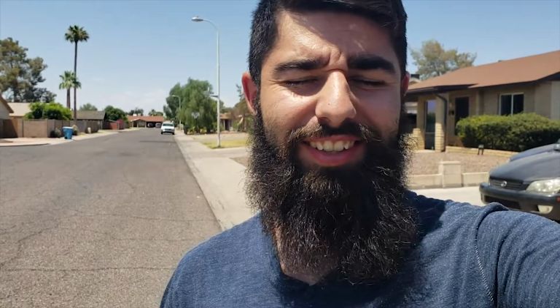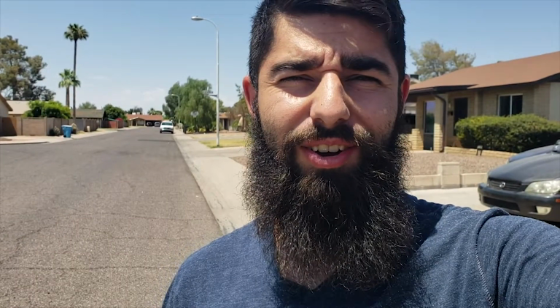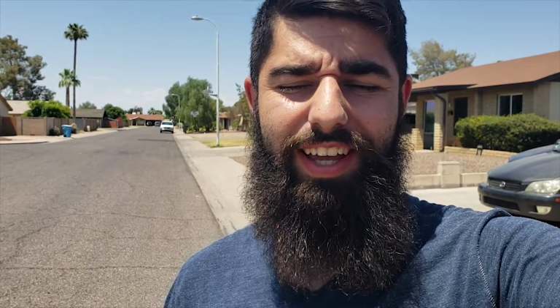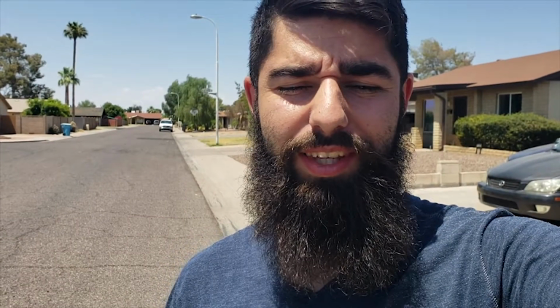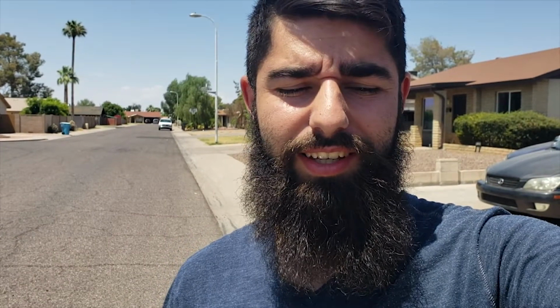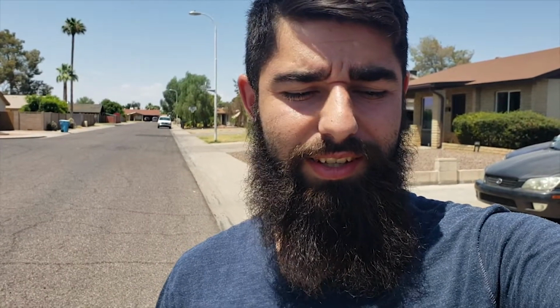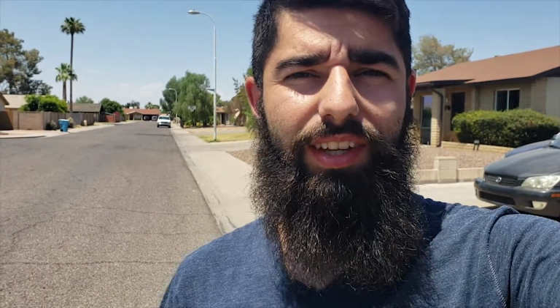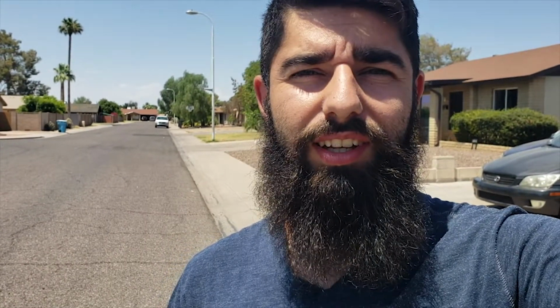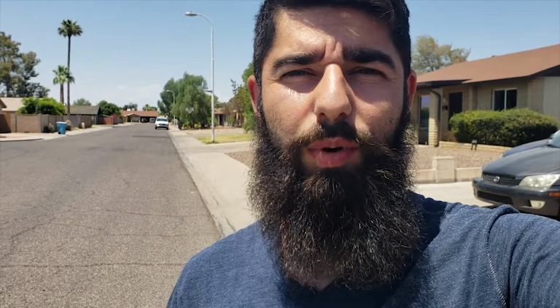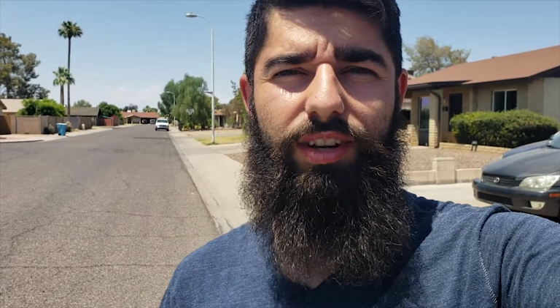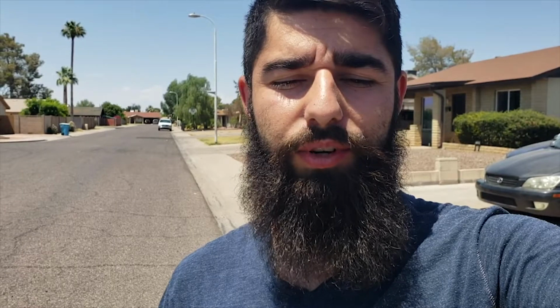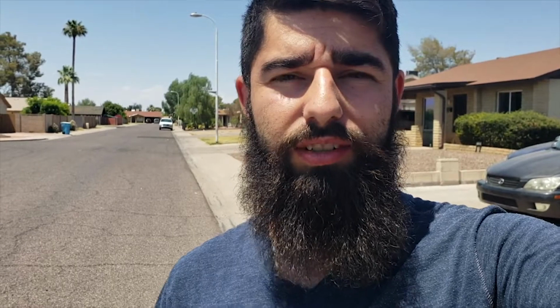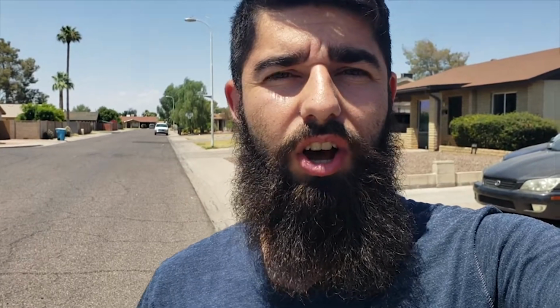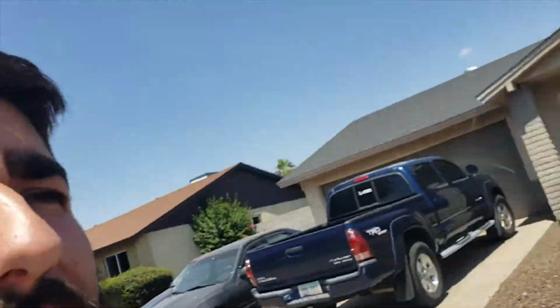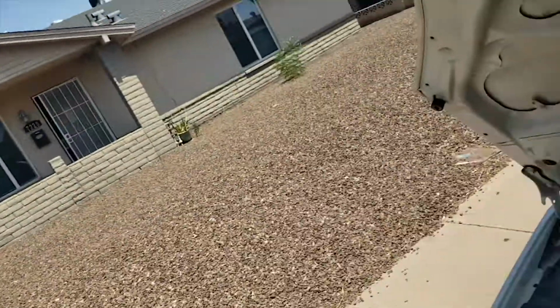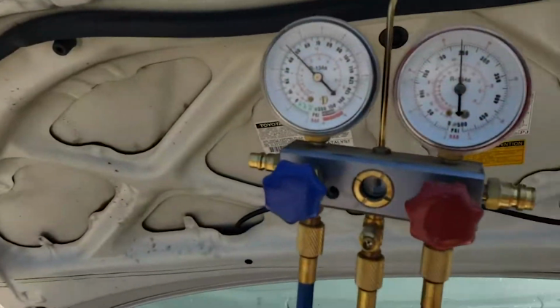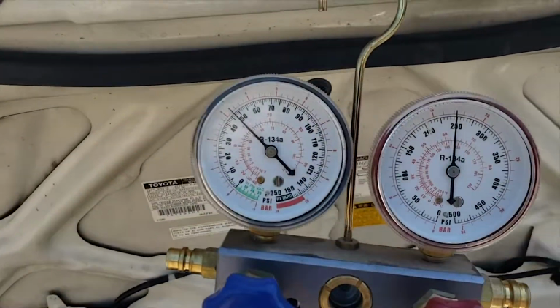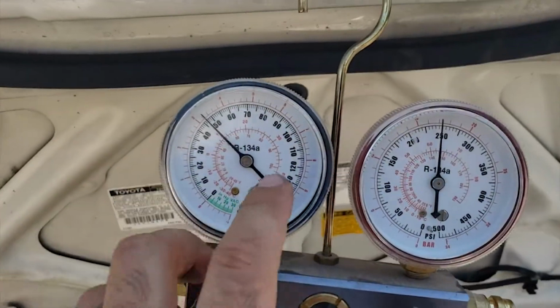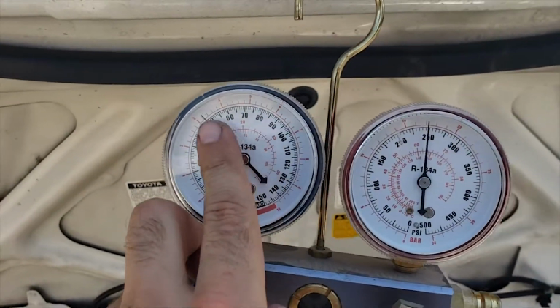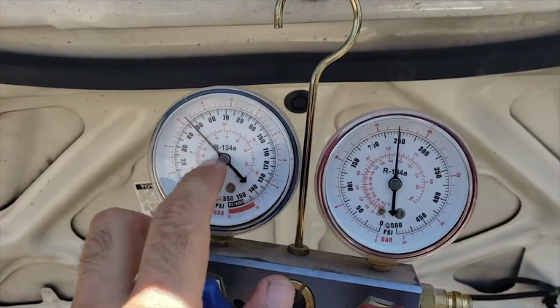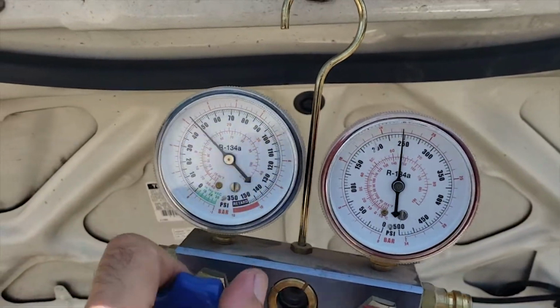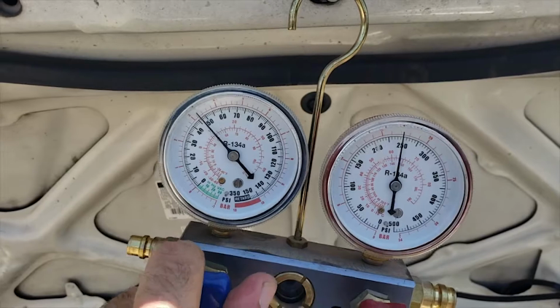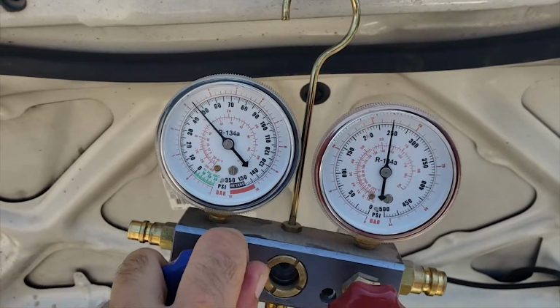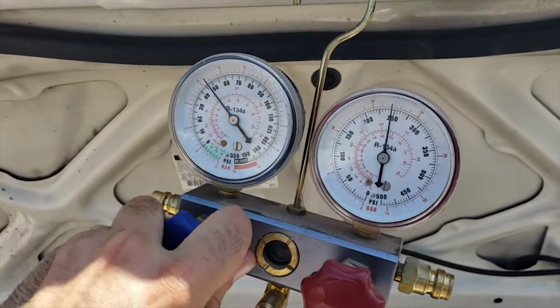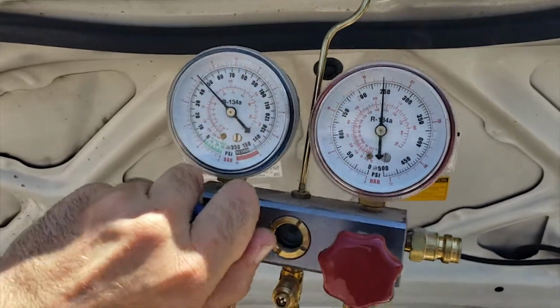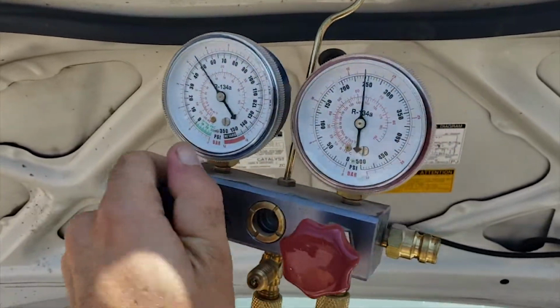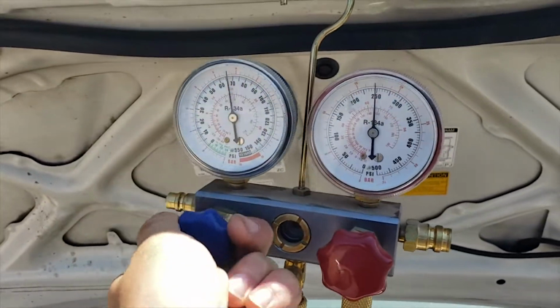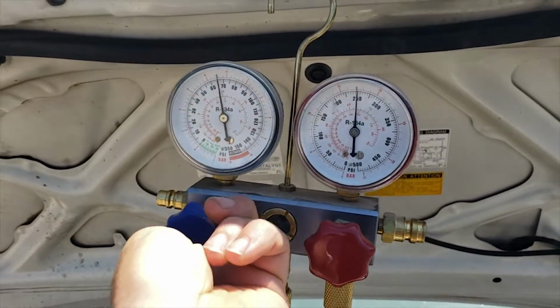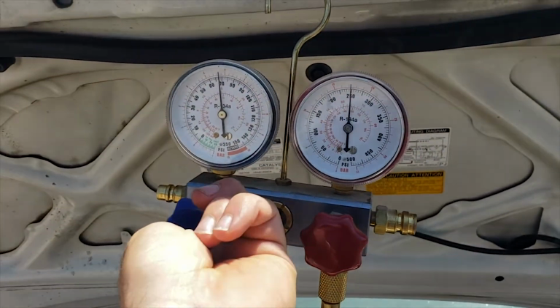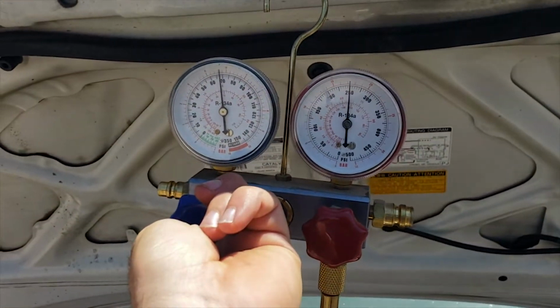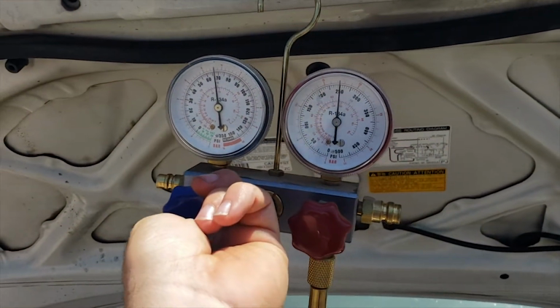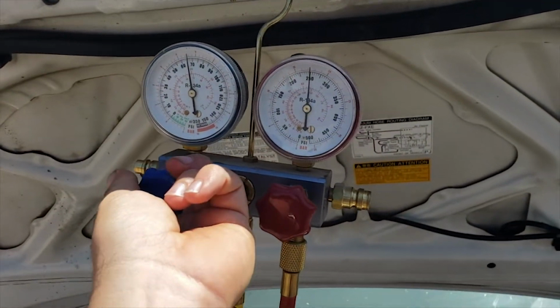So I hit up the auto parts store, got some refrigerant, hooked up the gauges and it's definitely a little low. It should be at about 55 PSI. I've been dumping some in already, but hopefully we can get her real nice and filled up.